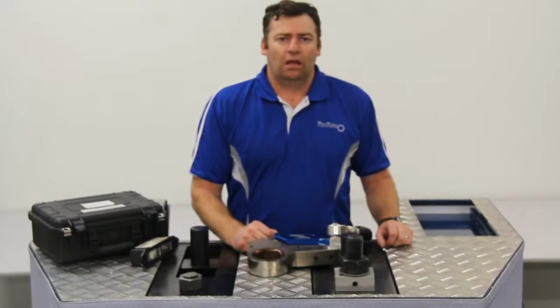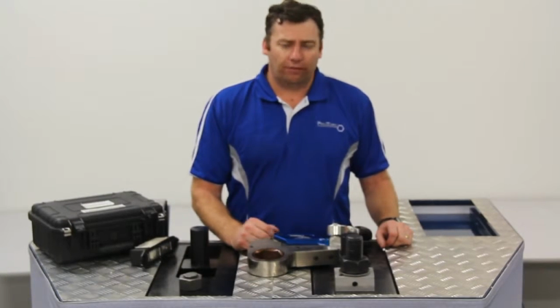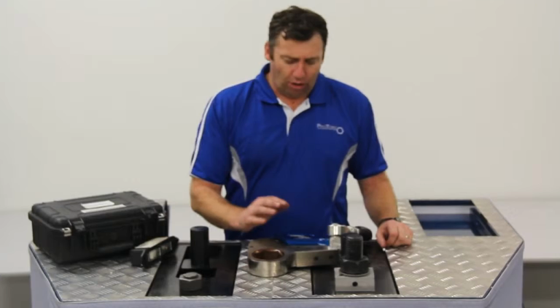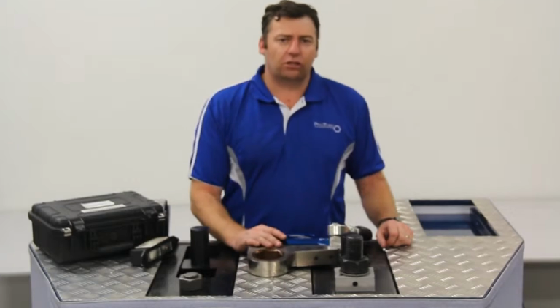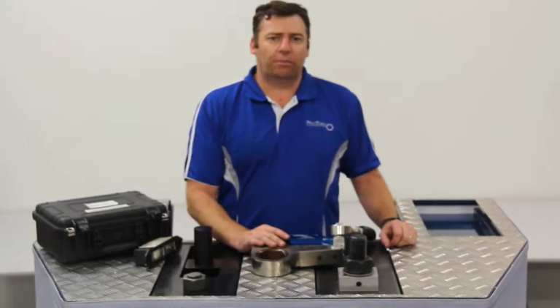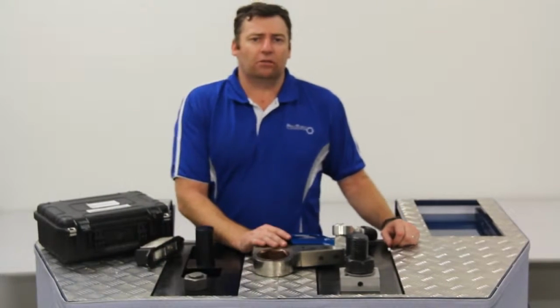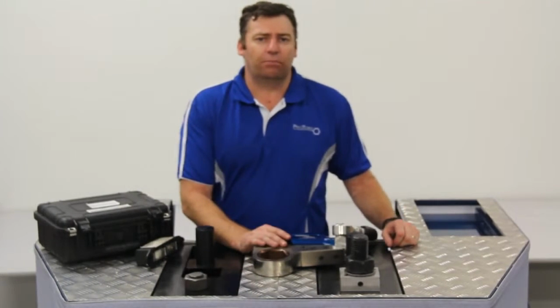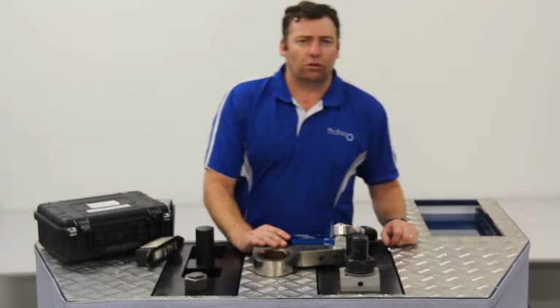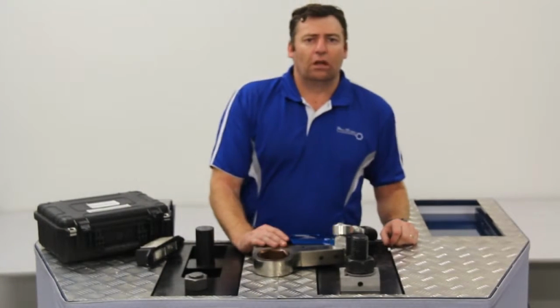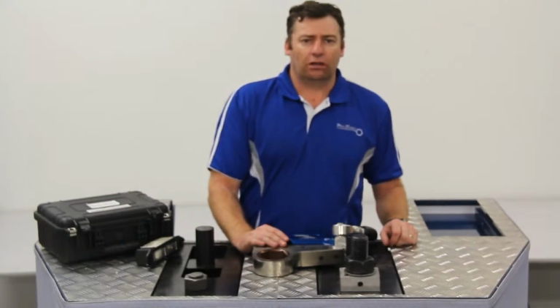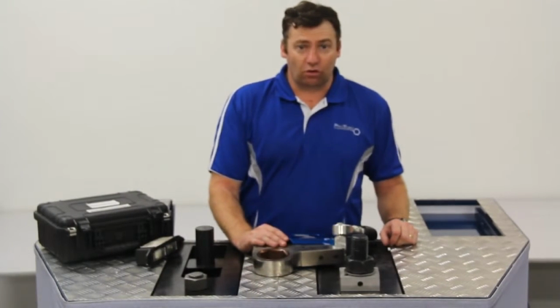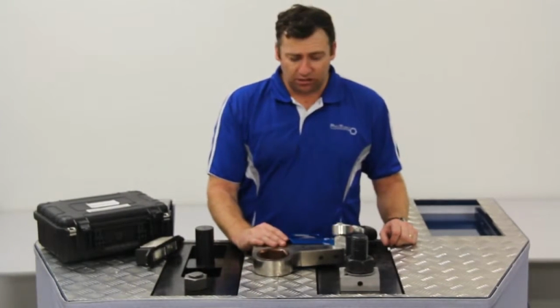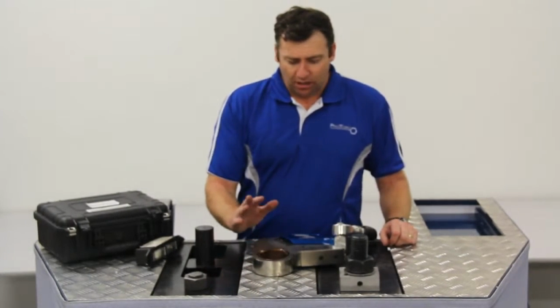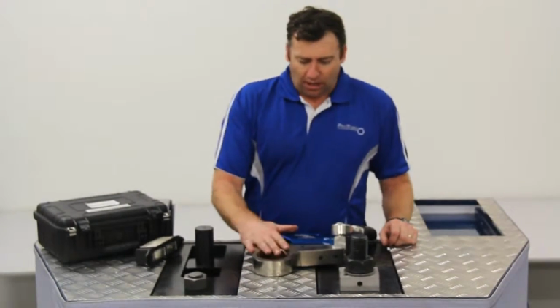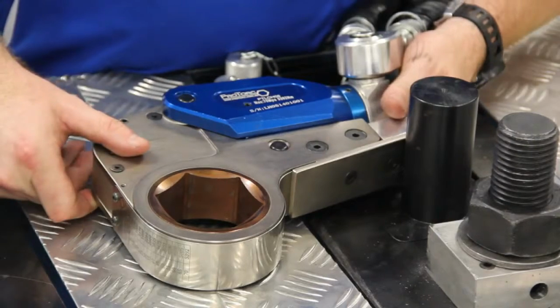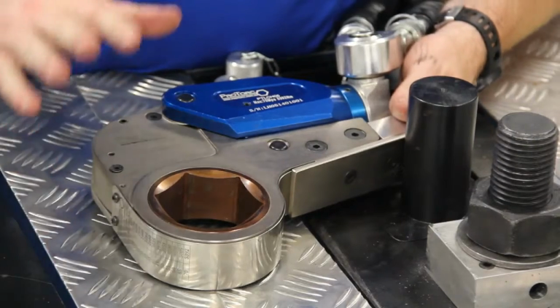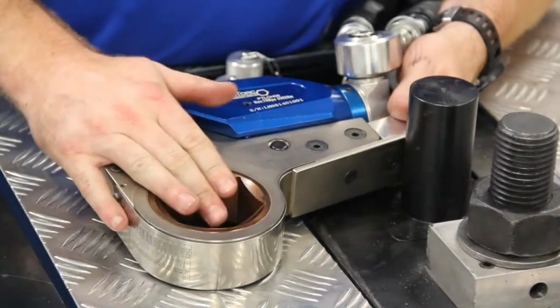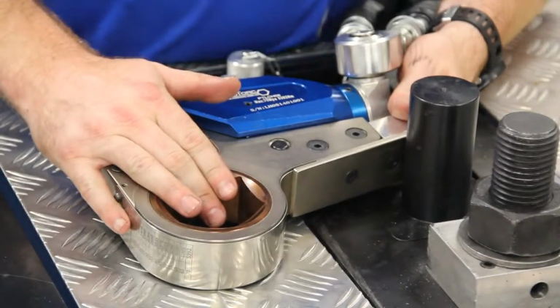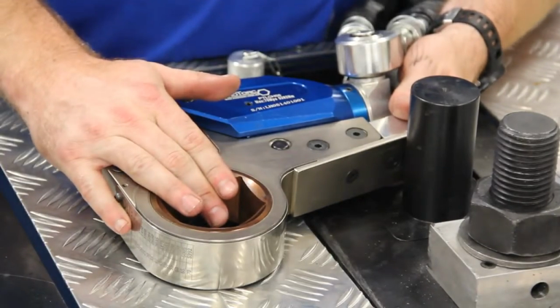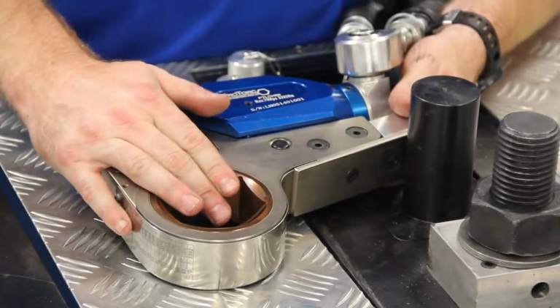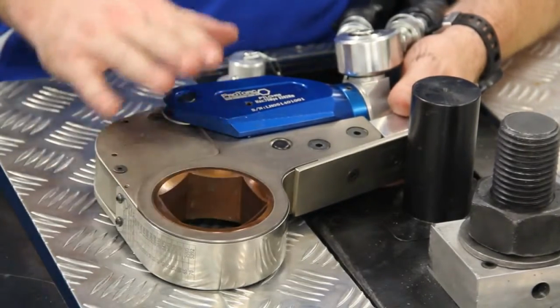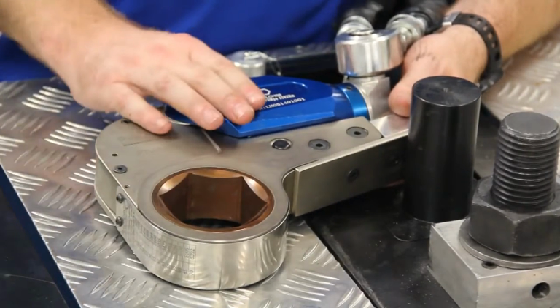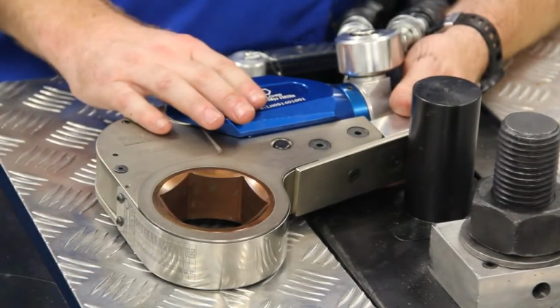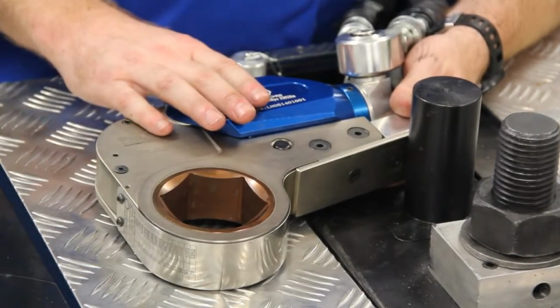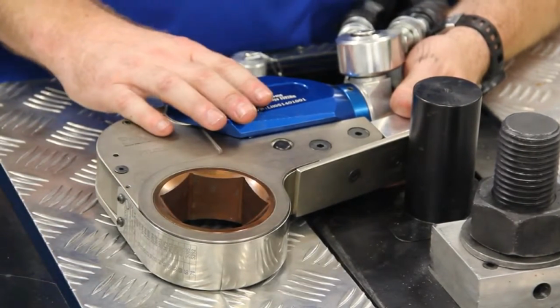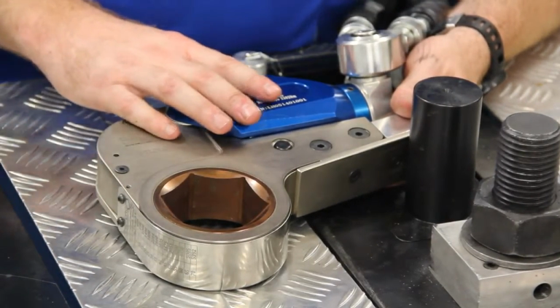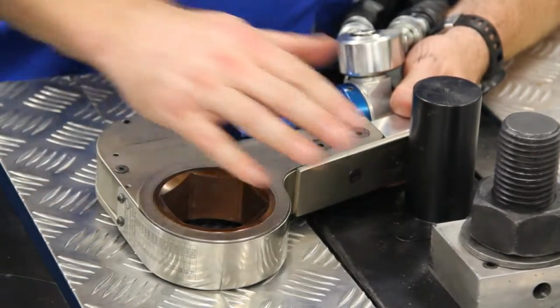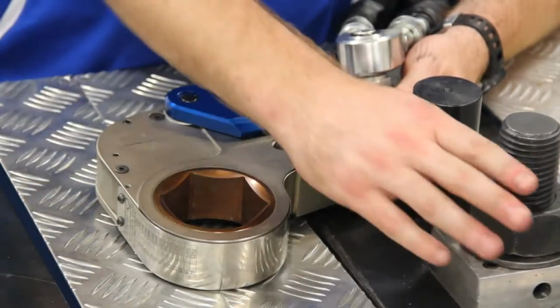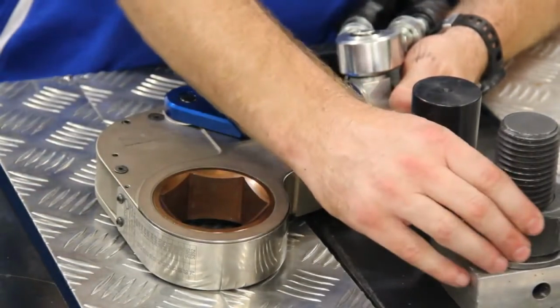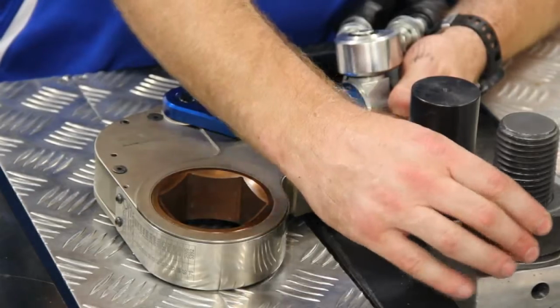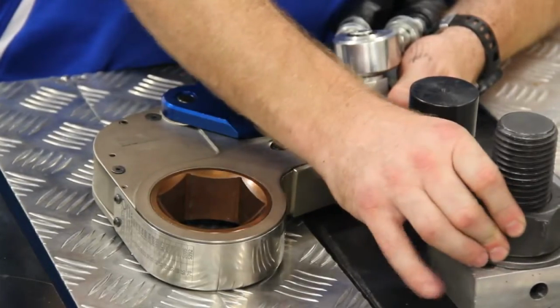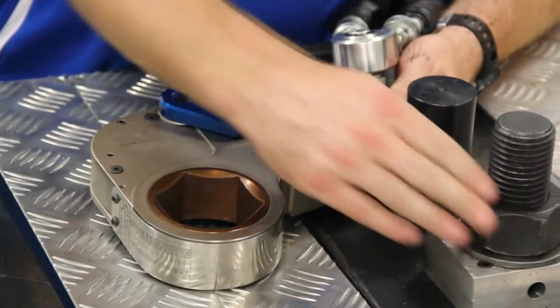Let's have a look at the operation of the PTLC Pro Torque Low Clearance Torque Wrenches. What we've got here is a 65mm link, PTLC-05 wrench head, and we have a 65mm bolt.